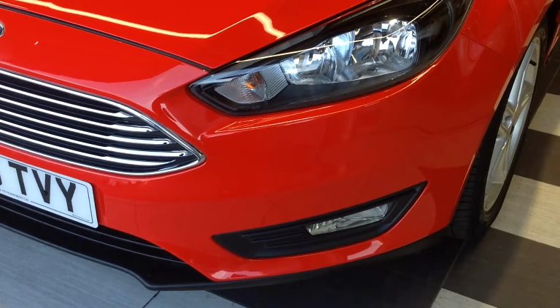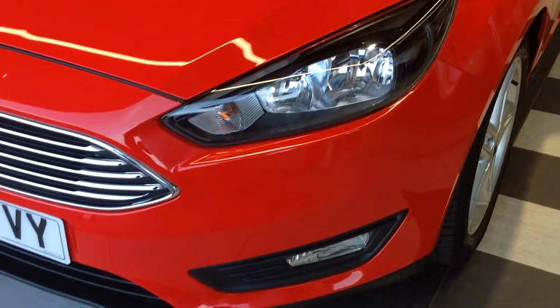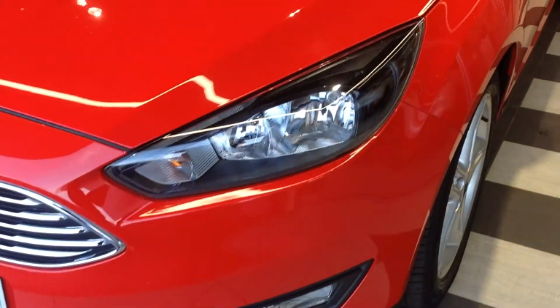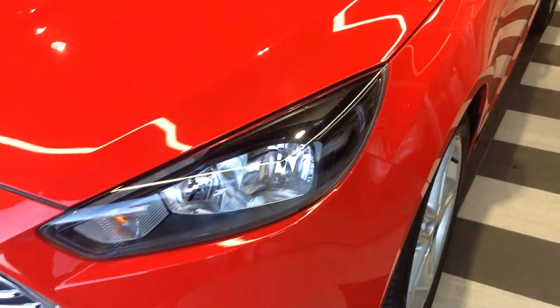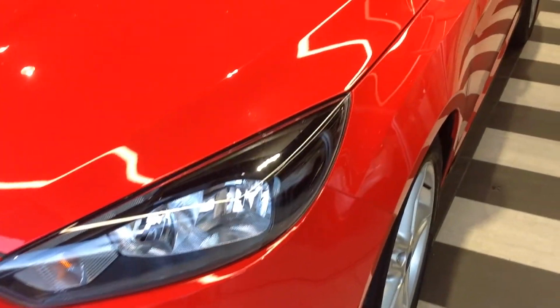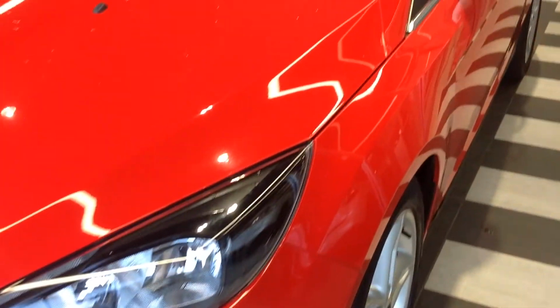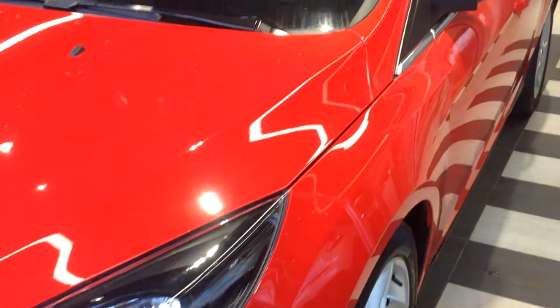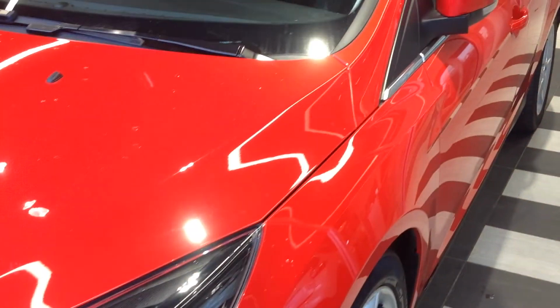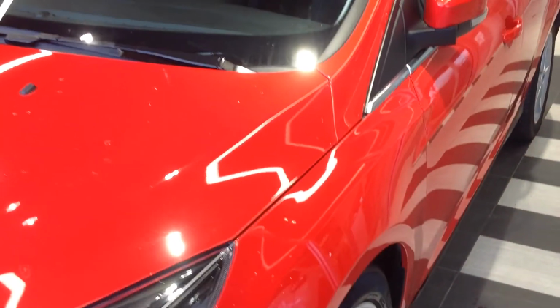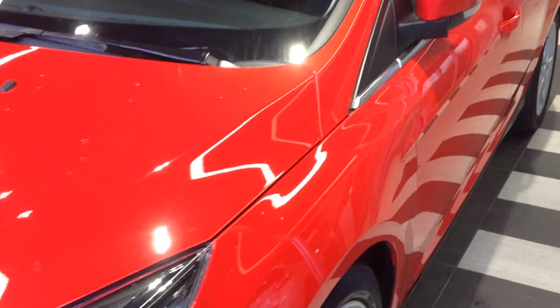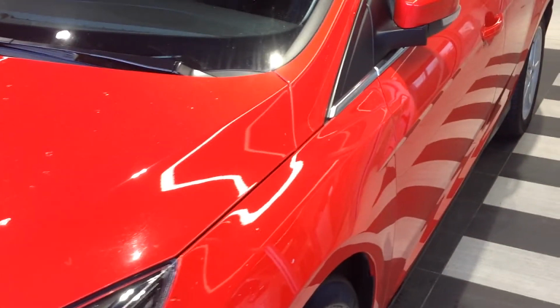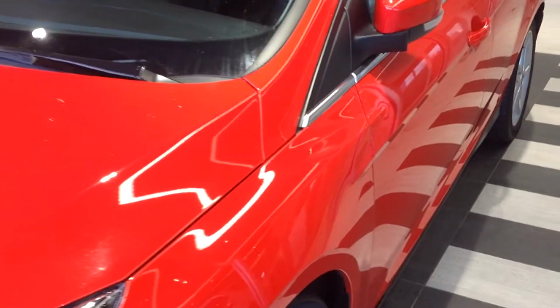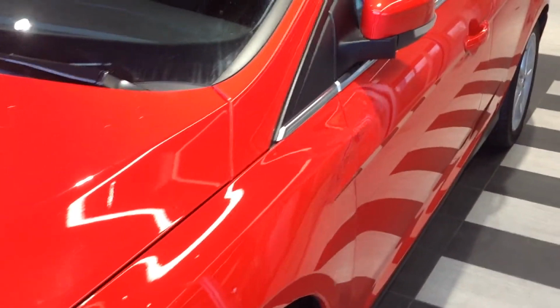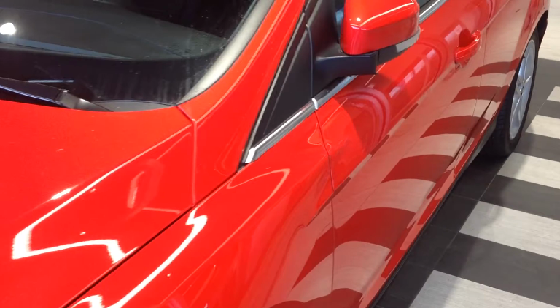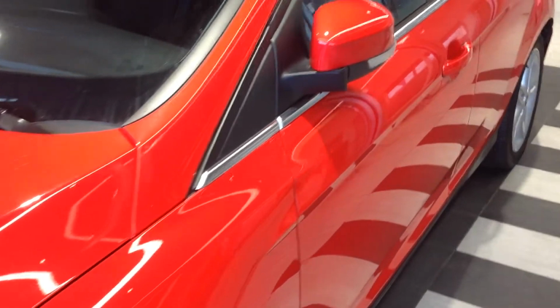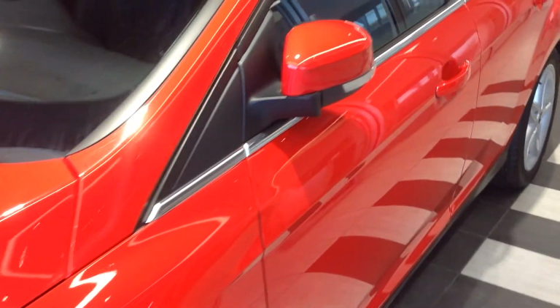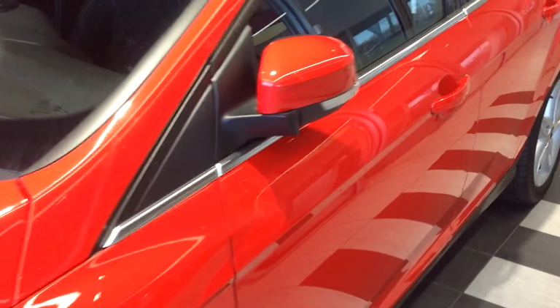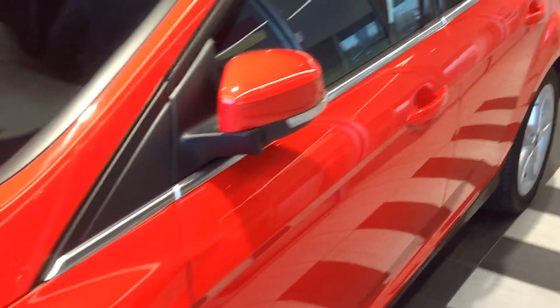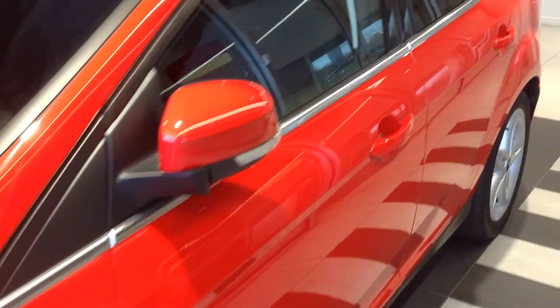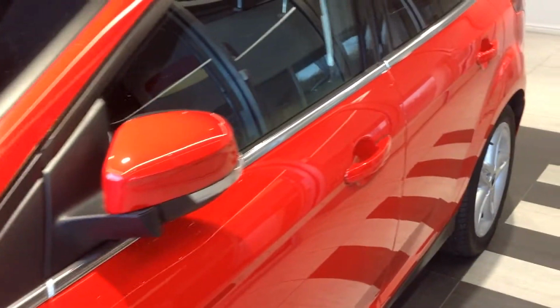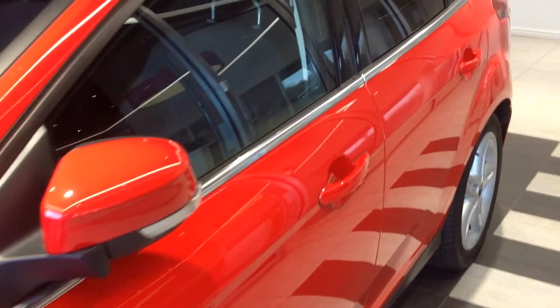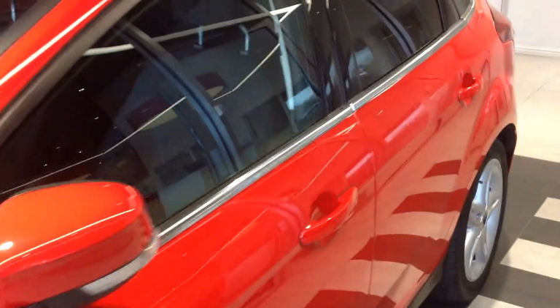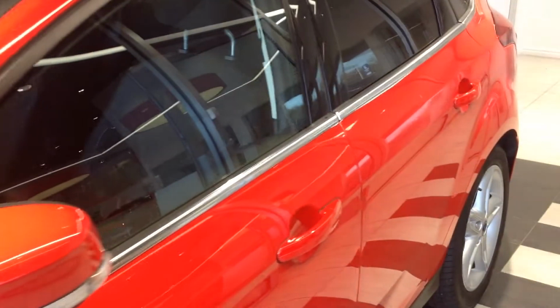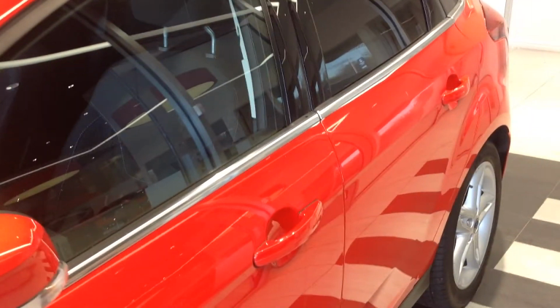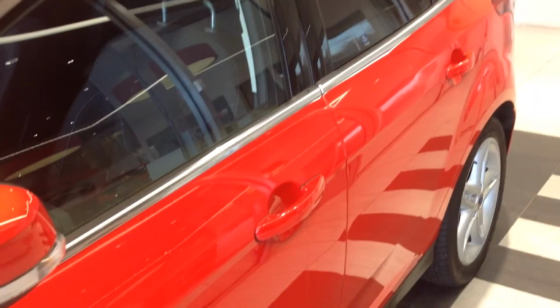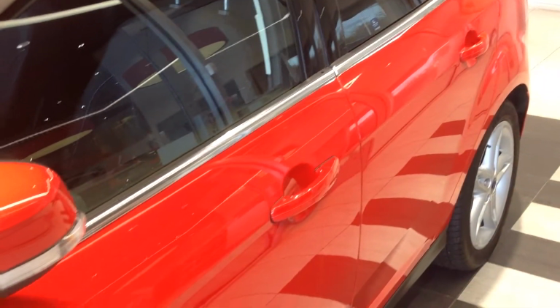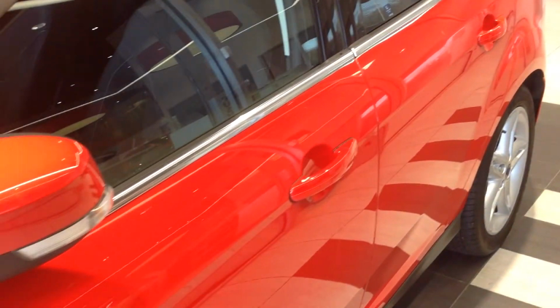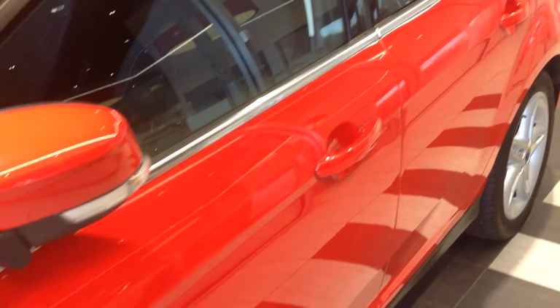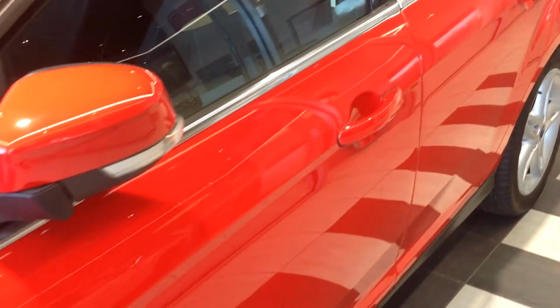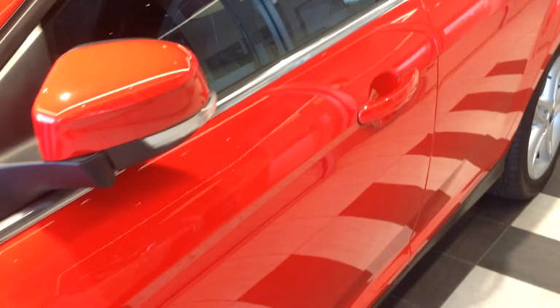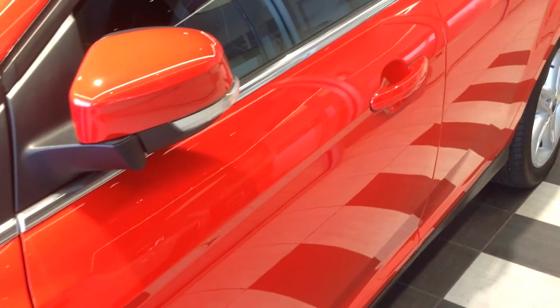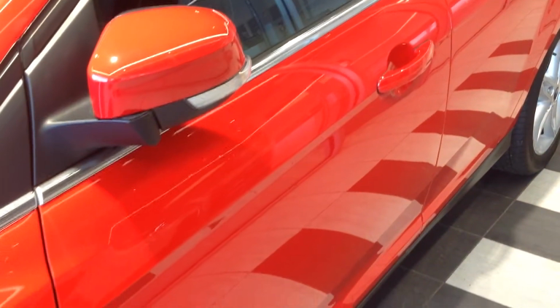Coming down now to the near side of the car, looking down the panels, there doesn't appear to be any car park dents, no major scratching or stone chipping.